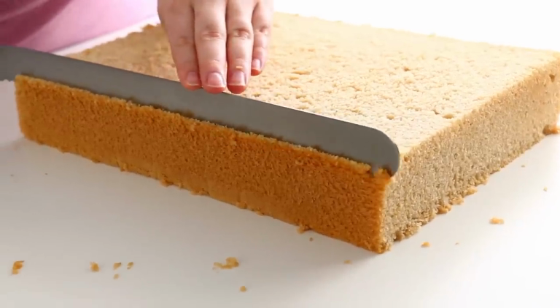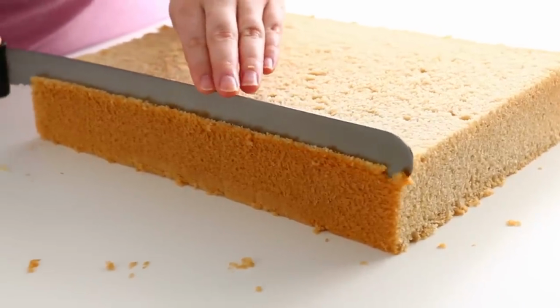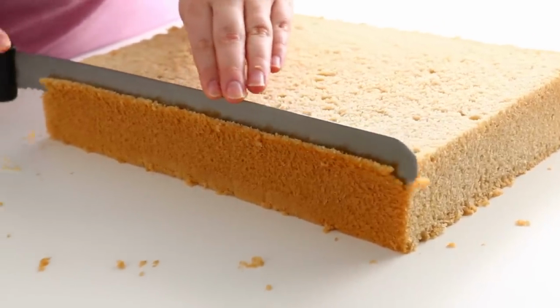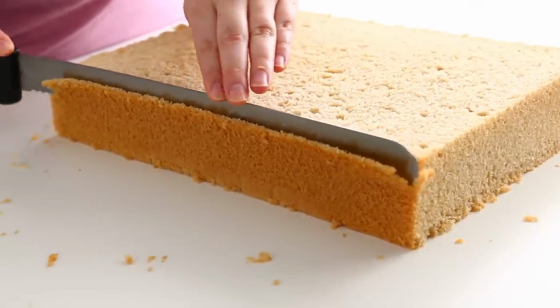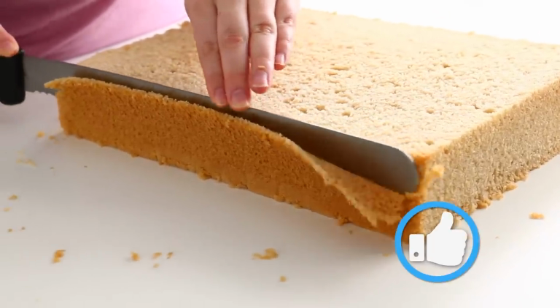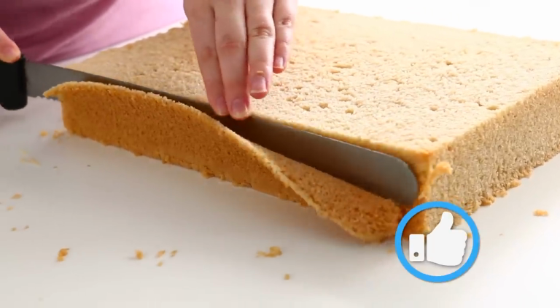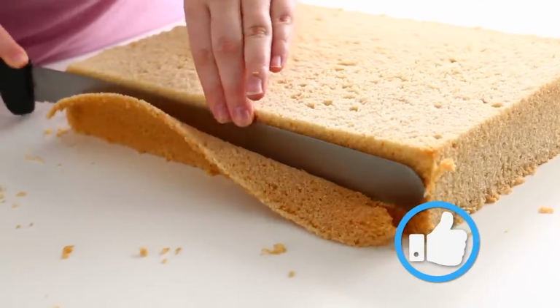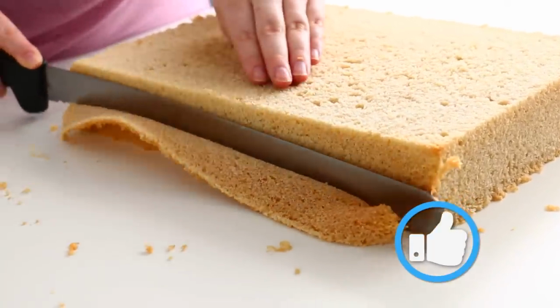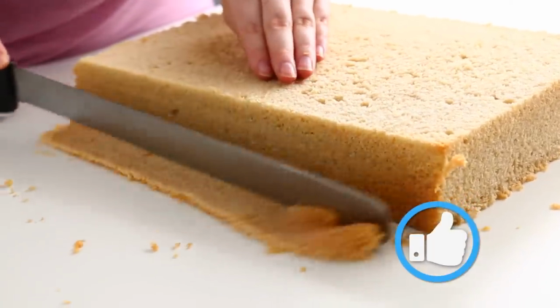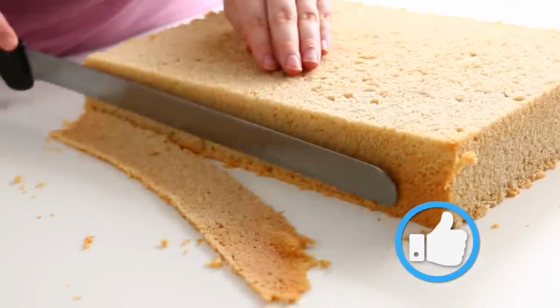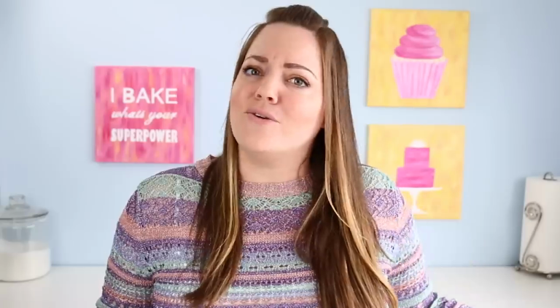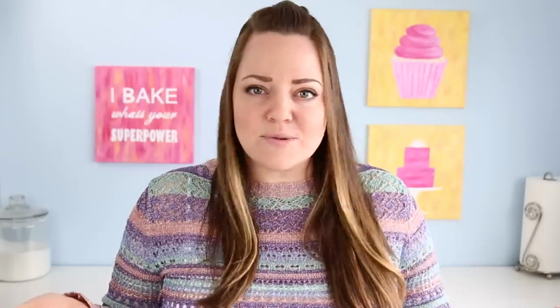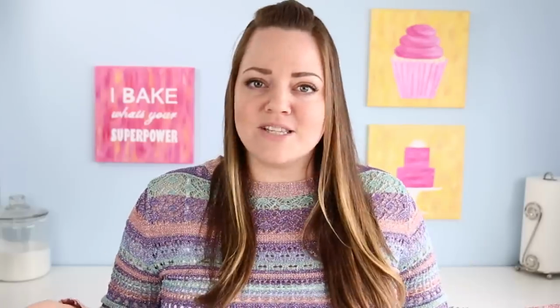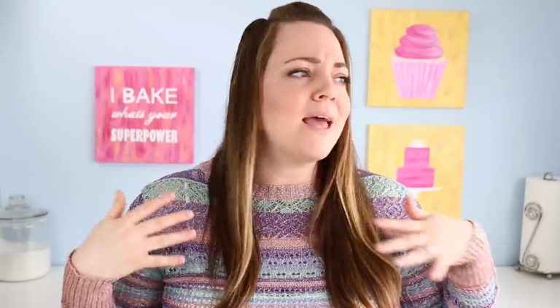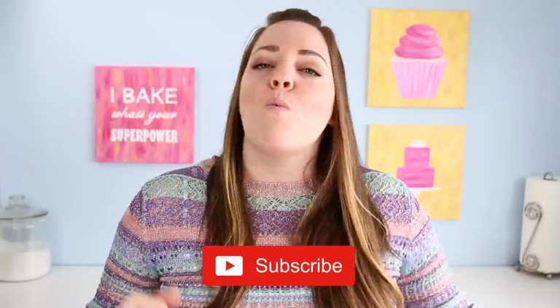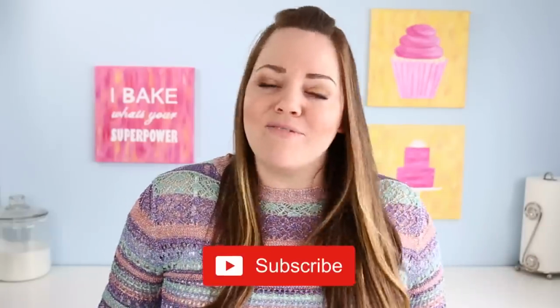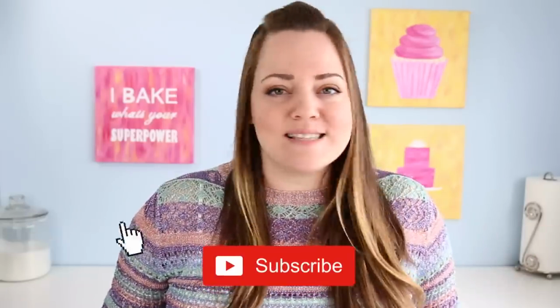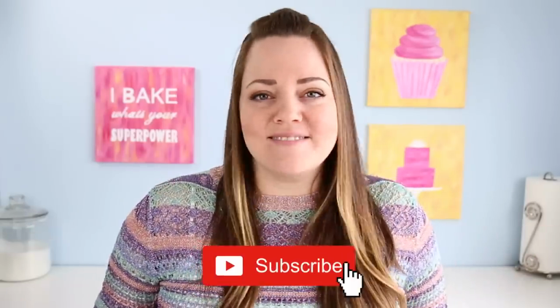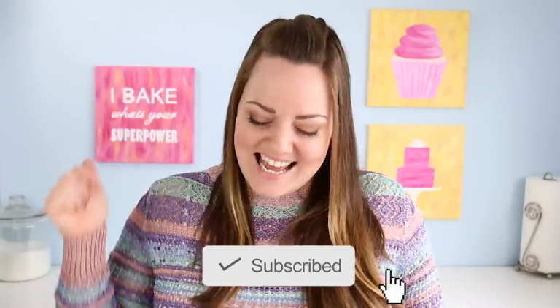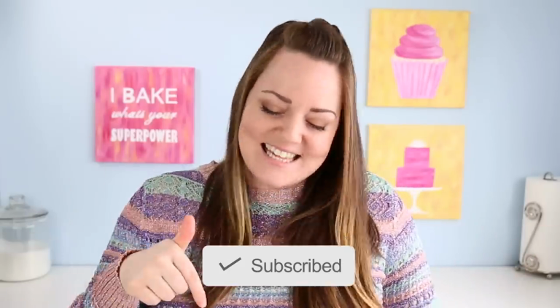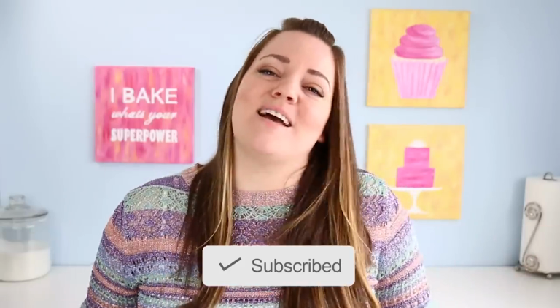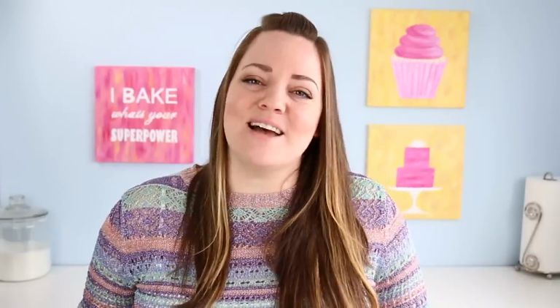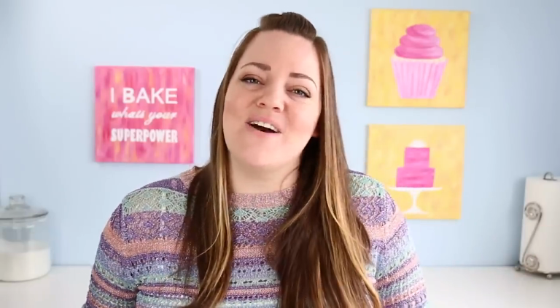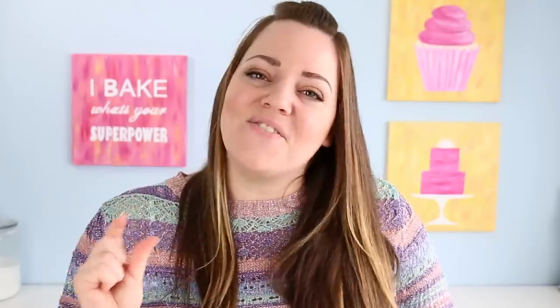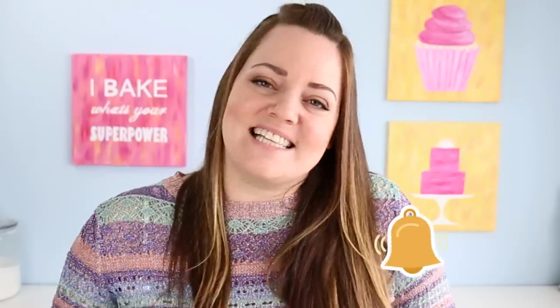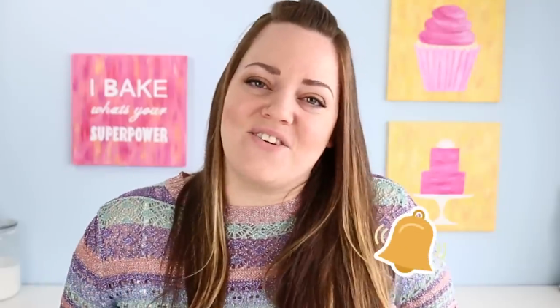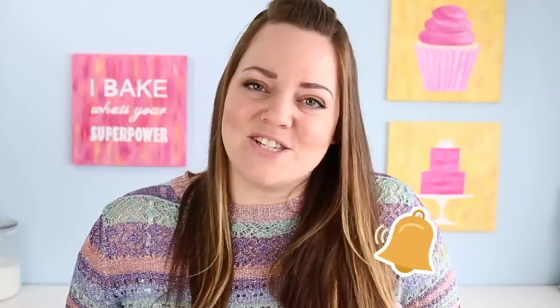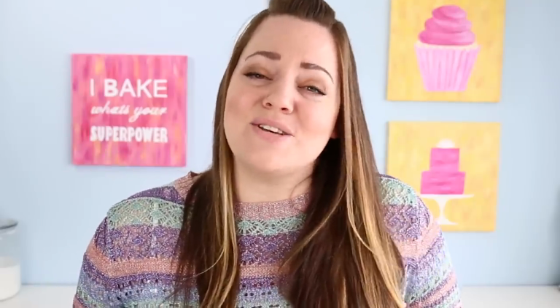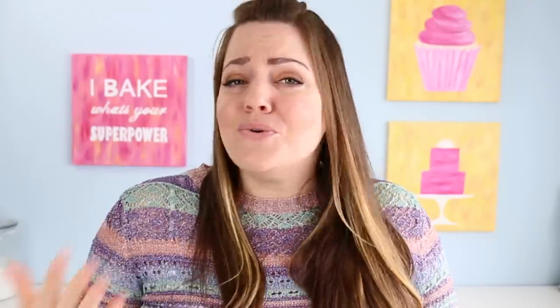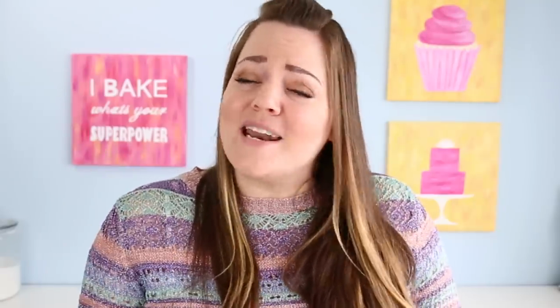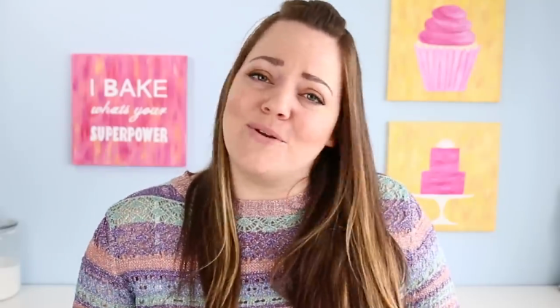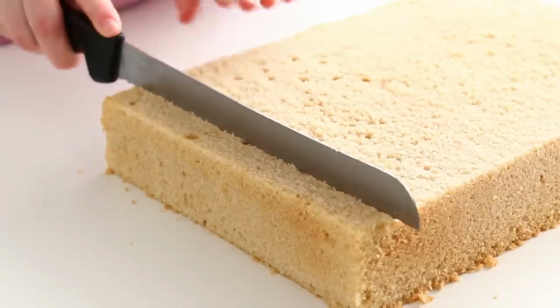If you guys like this video please give it a thumbs up — it really helps the video. If you're not subscribed to this channel, hit that little subscribe button down below and don't forget to click the notification bell so you know when I put up new content.